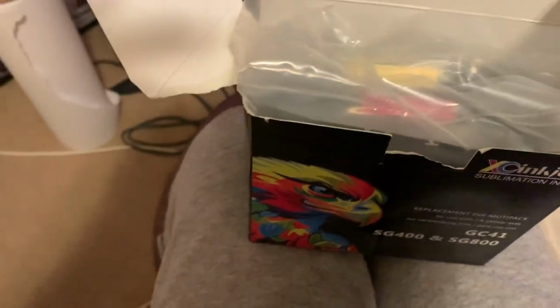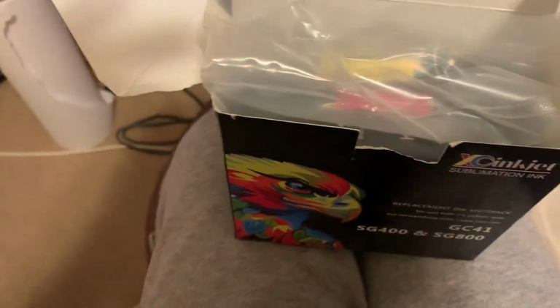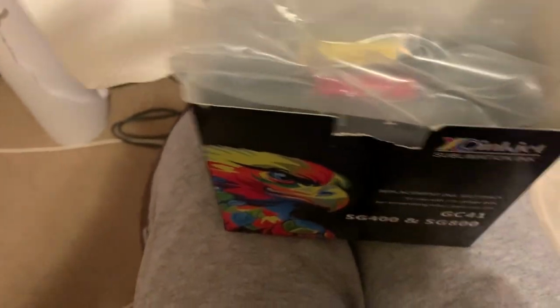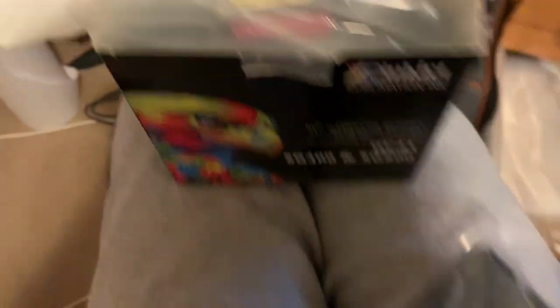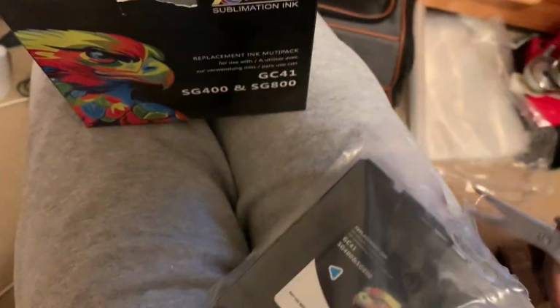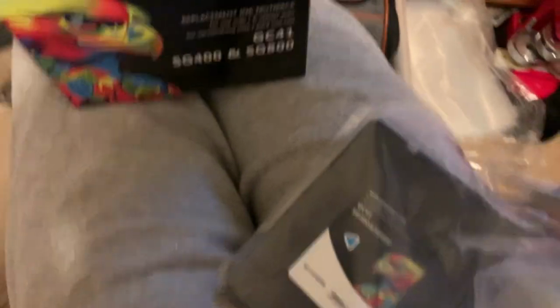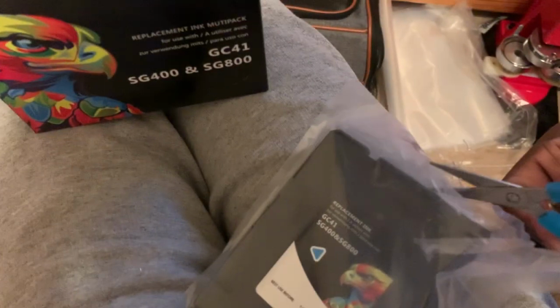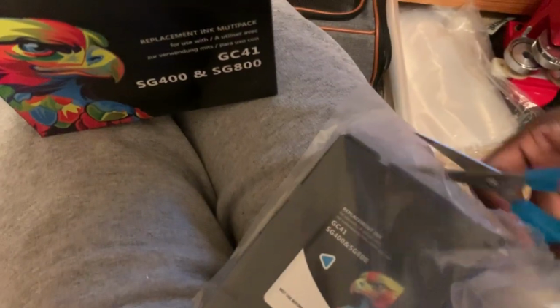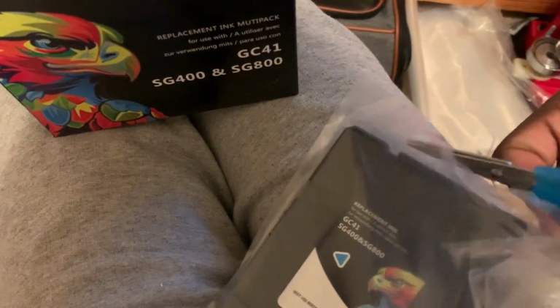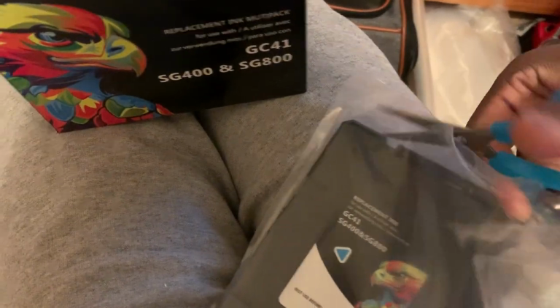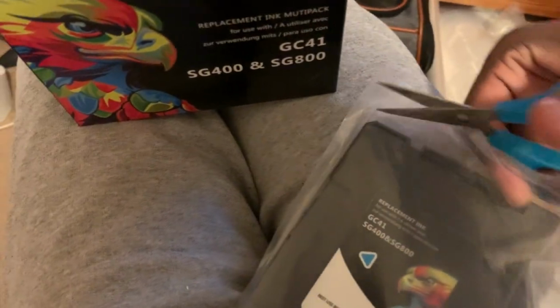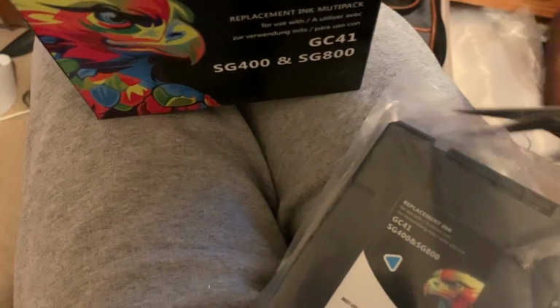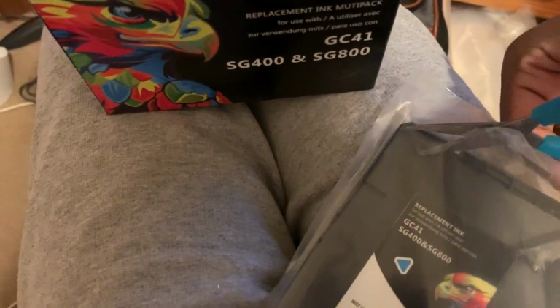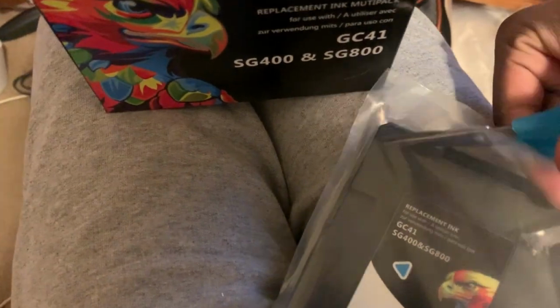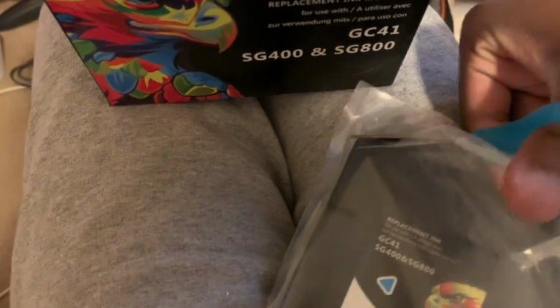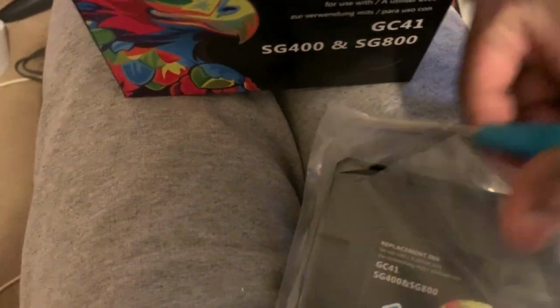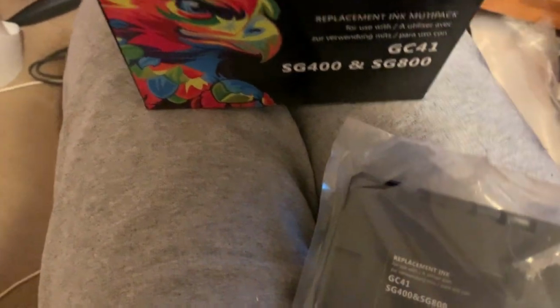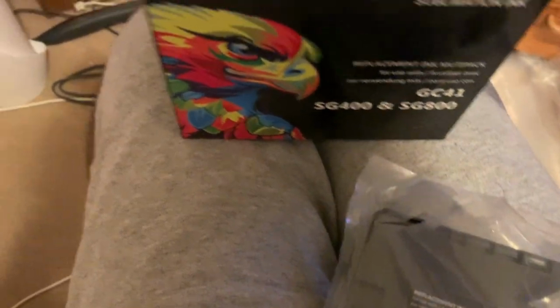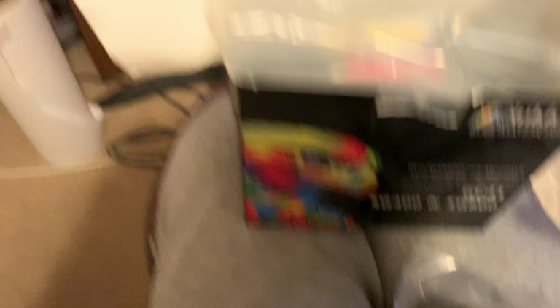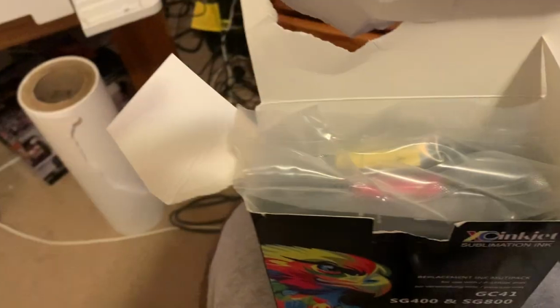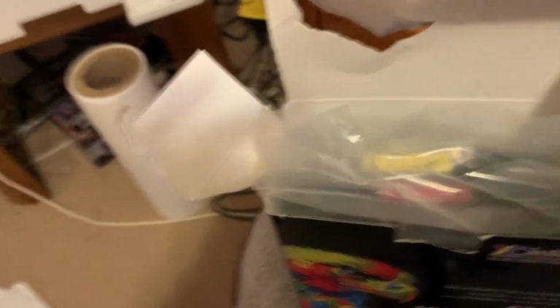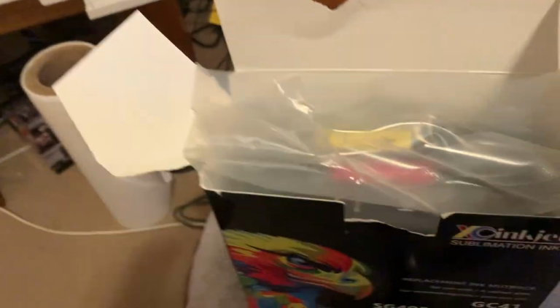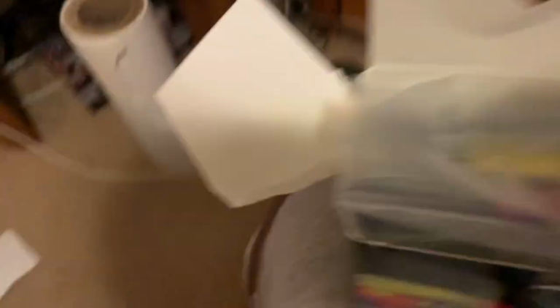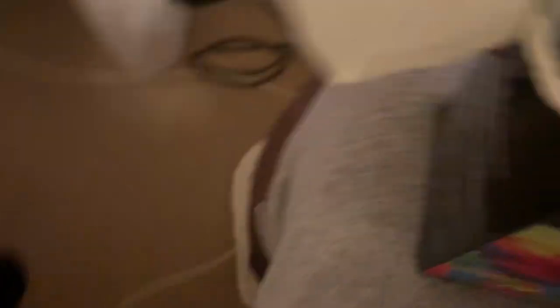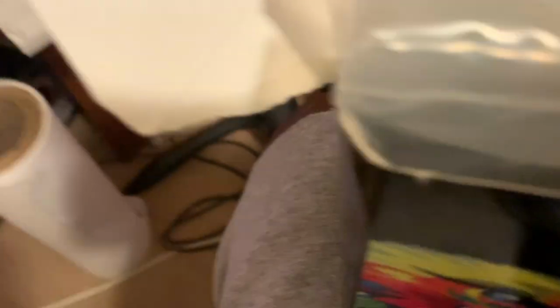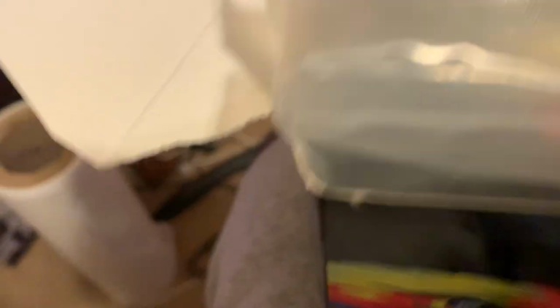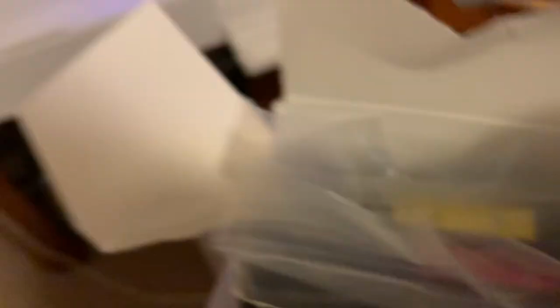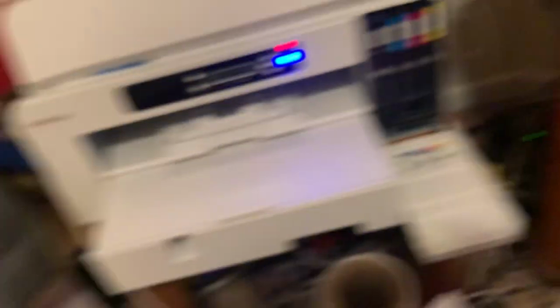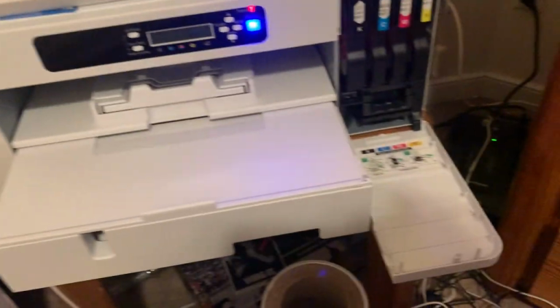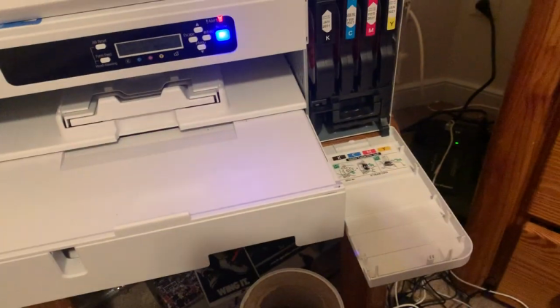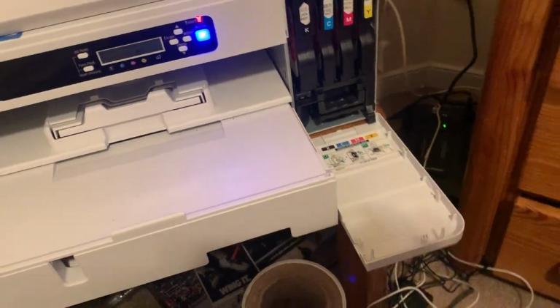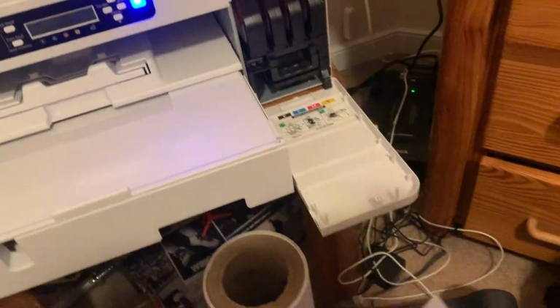I found that the manufacturer's ink is a little dull in my opinion. I've ordered from various places for dye-sublimation transfers, and then I ended up buying a dye-sublimation printer for myself.